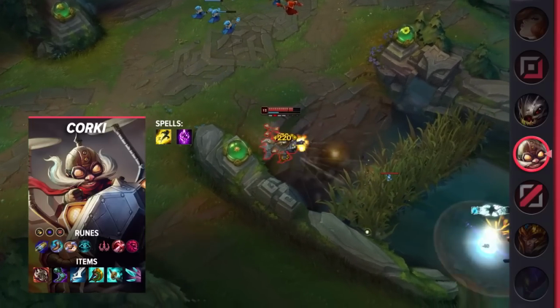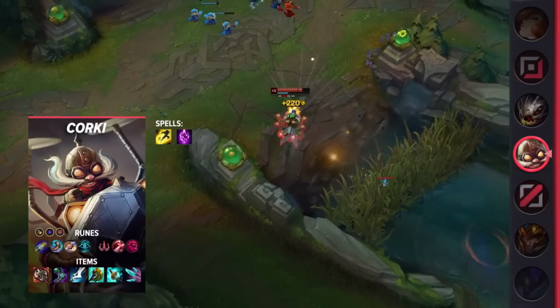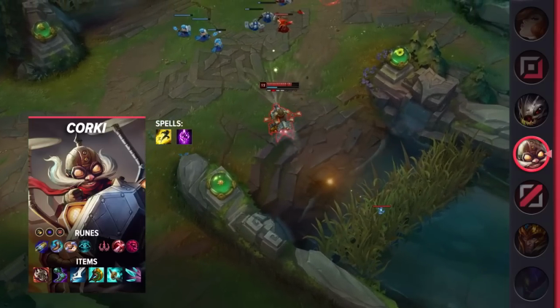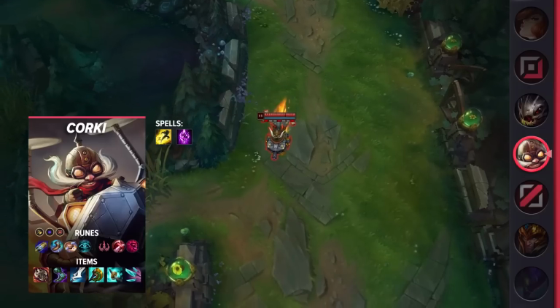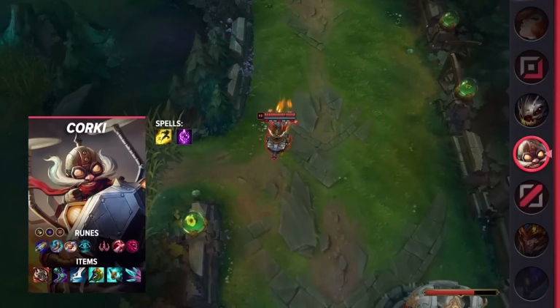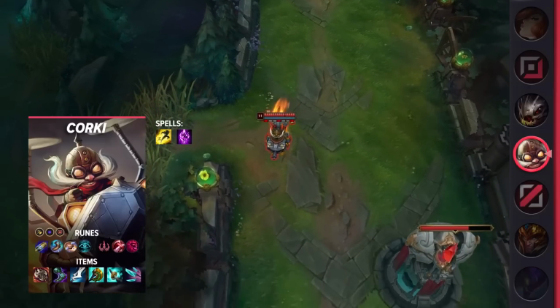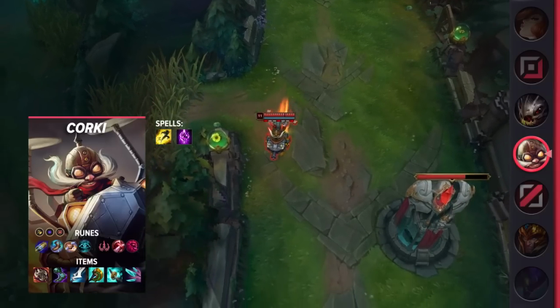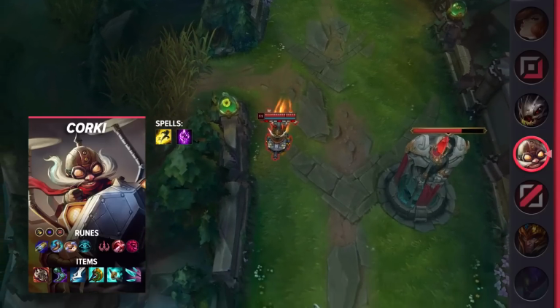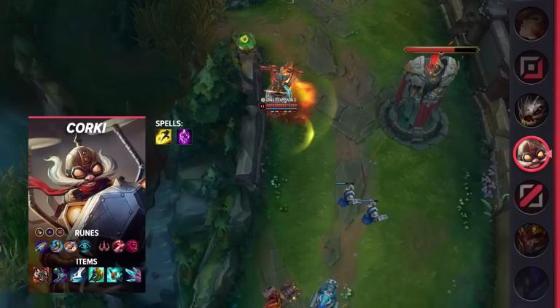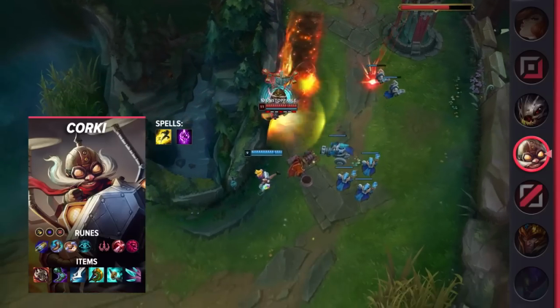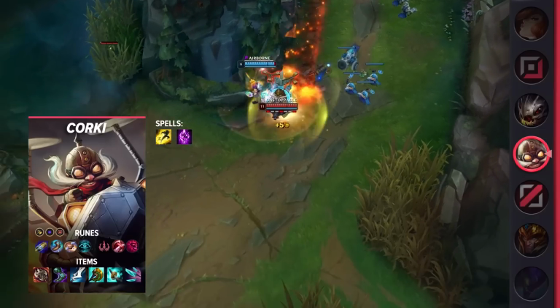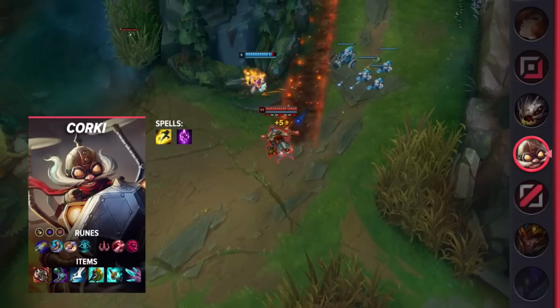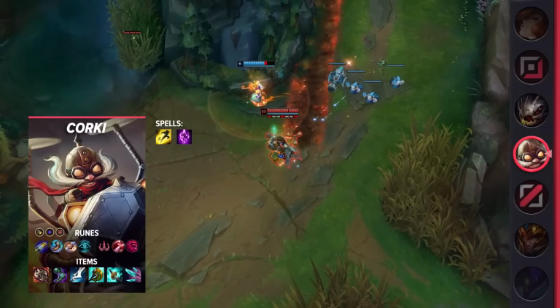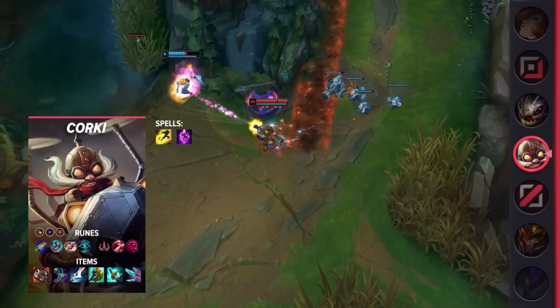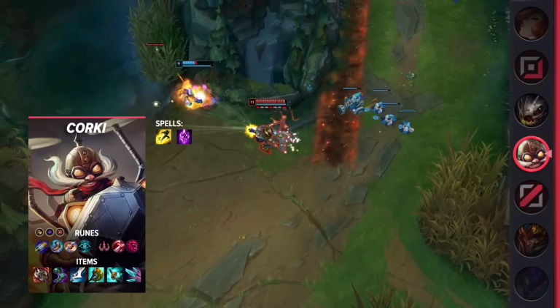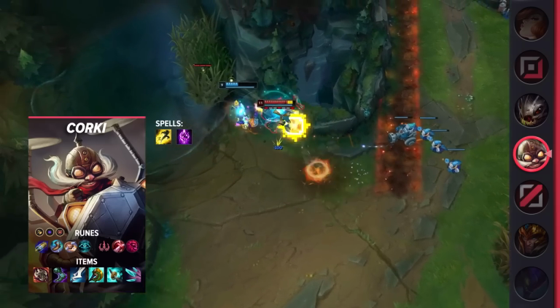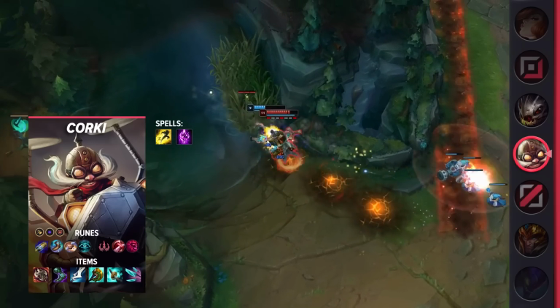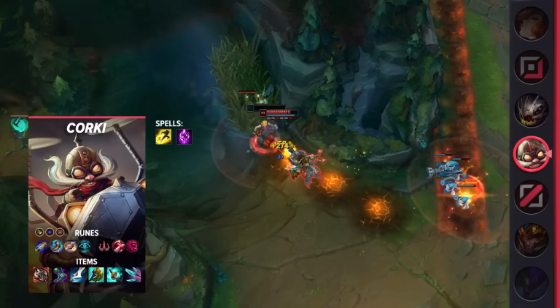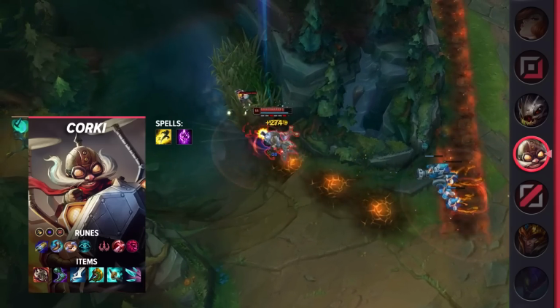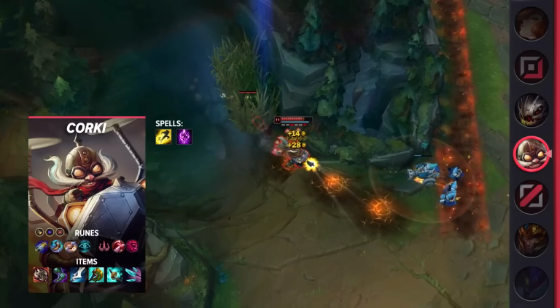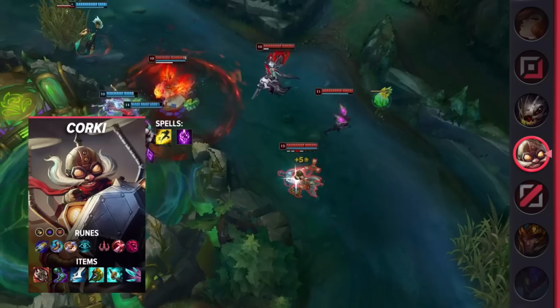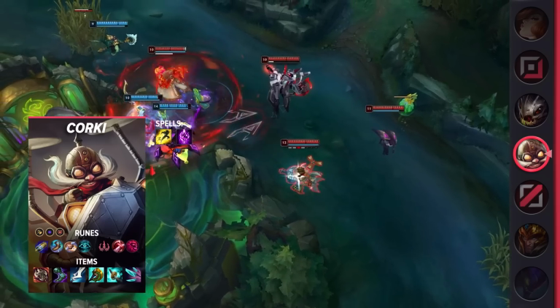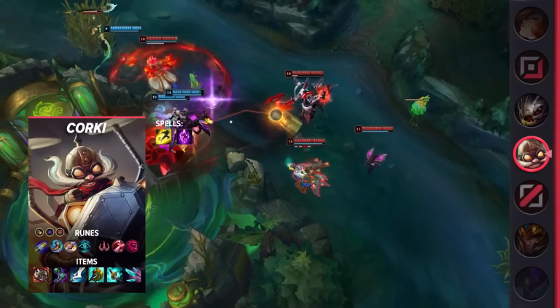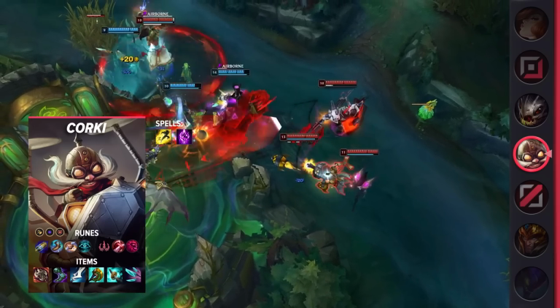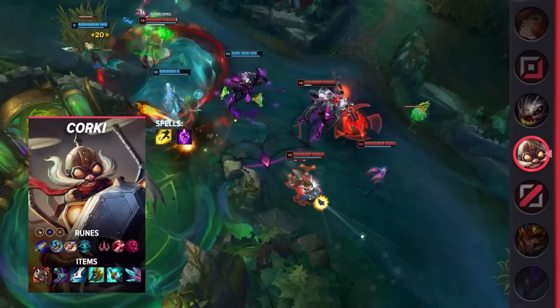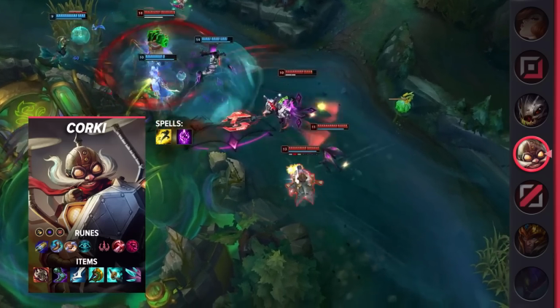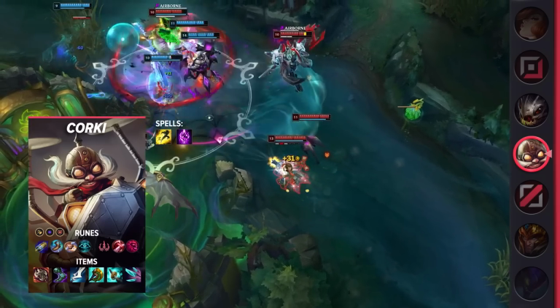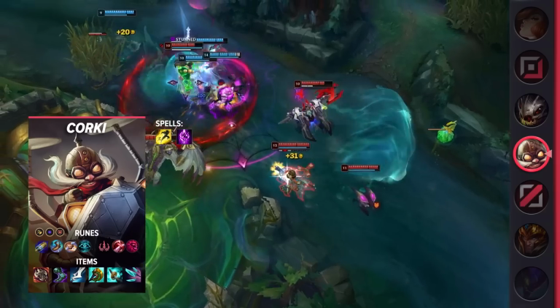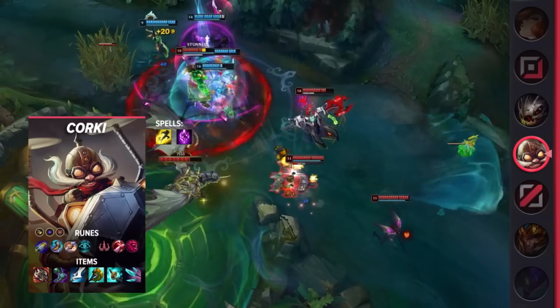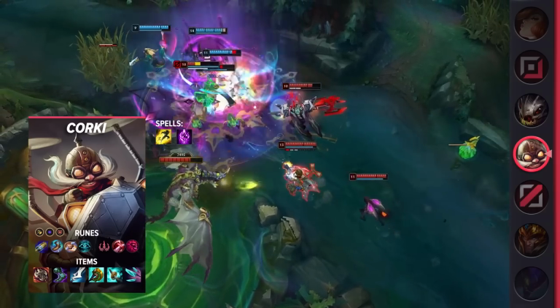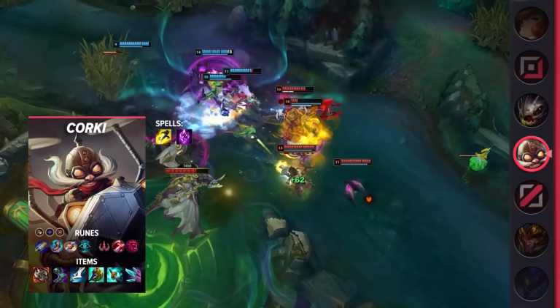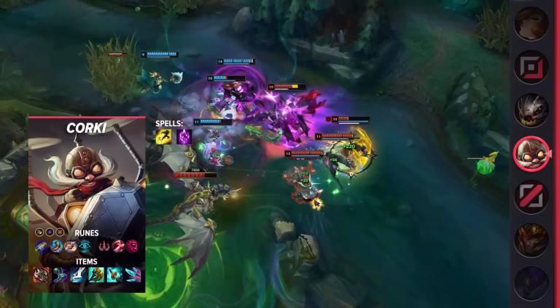These runes will help you take aggressive early trades while also giving you free gold so you can scale later on. Looking at your items, you'll be building Ravenous Hydra, Sorcerer's Shoes, Muramana, Divine Sunderer, Stormrazor, and Navori Quickblades. Make sure you pick up Tear early on so you can begin stacking it ASAP.